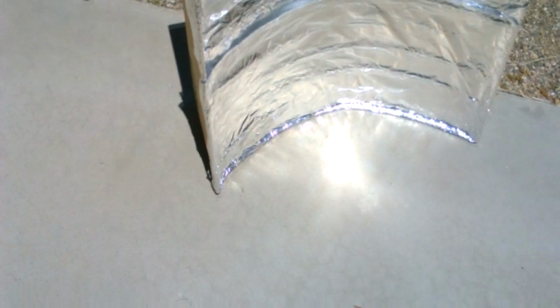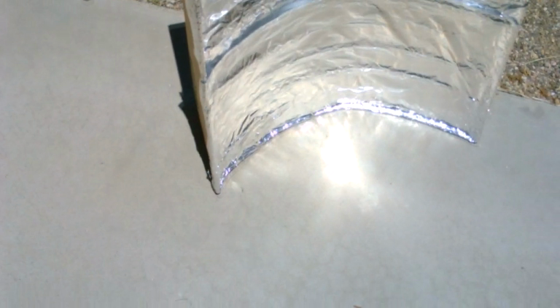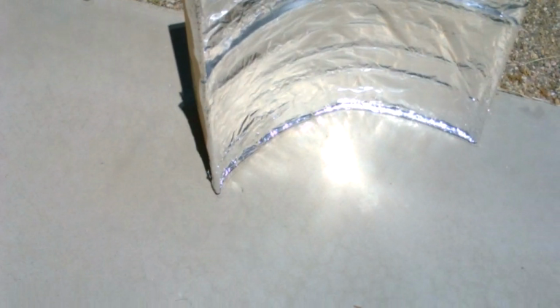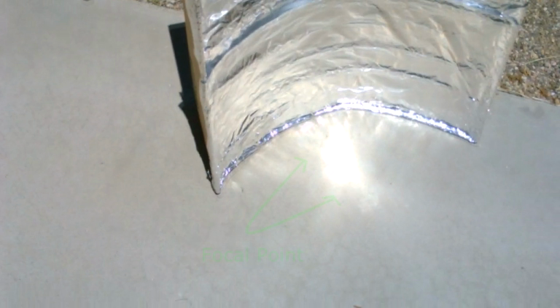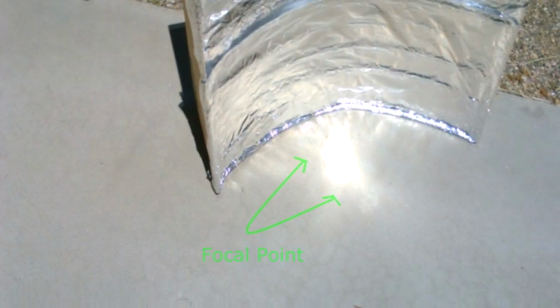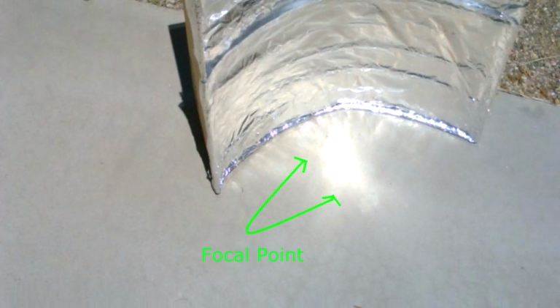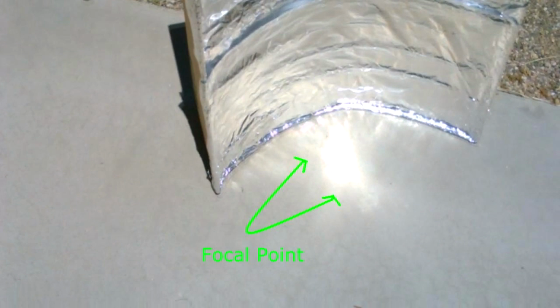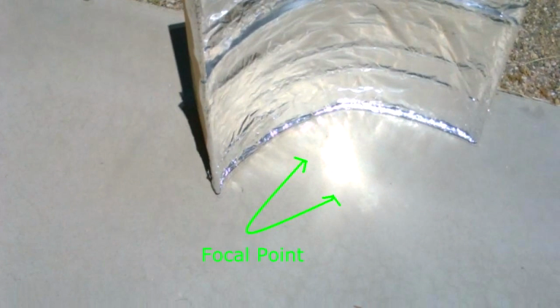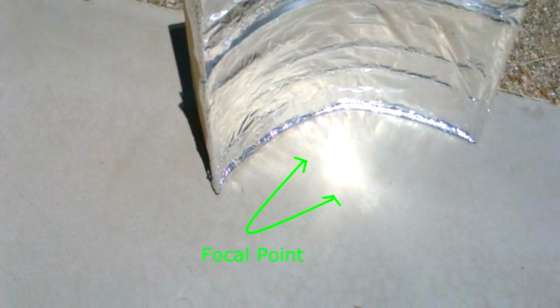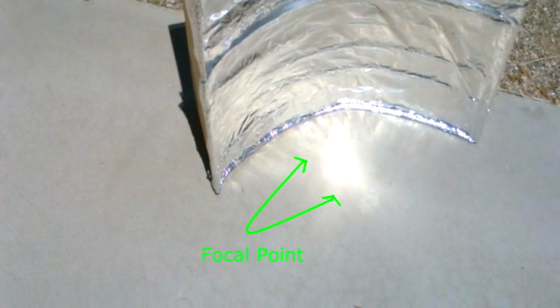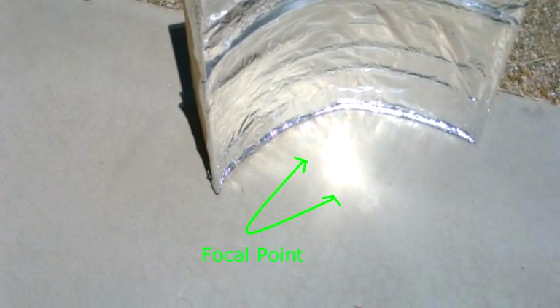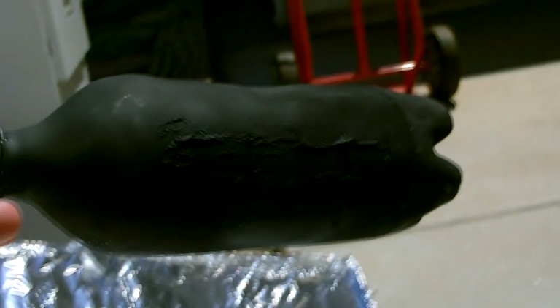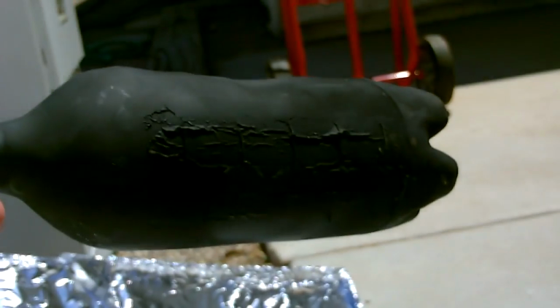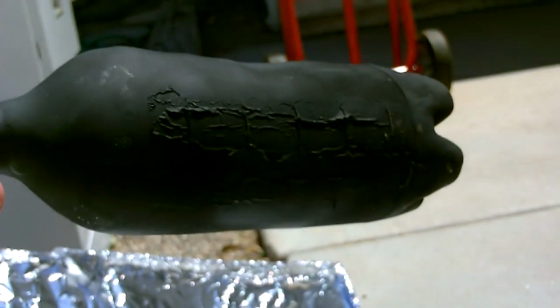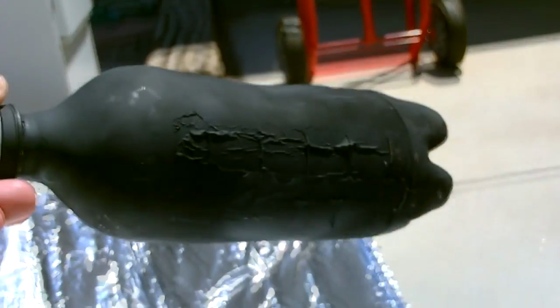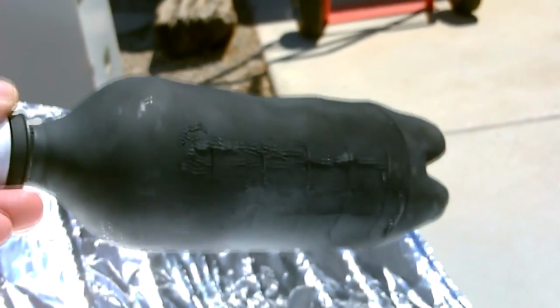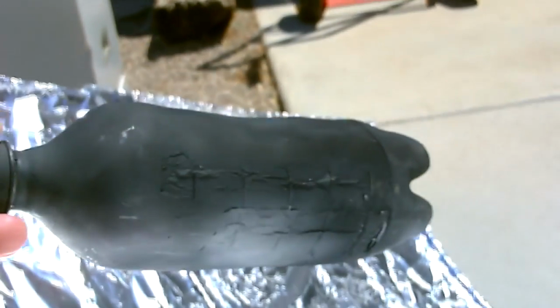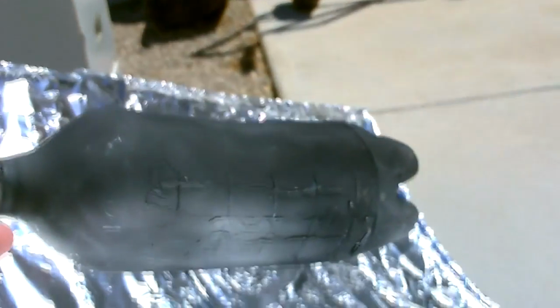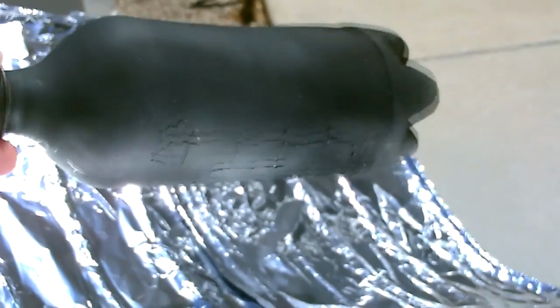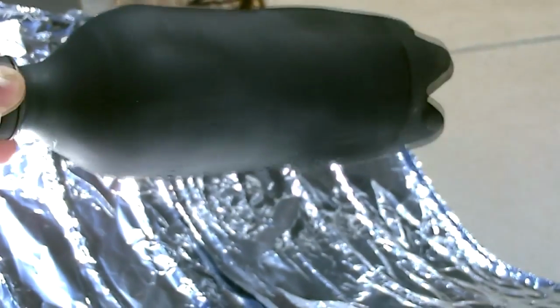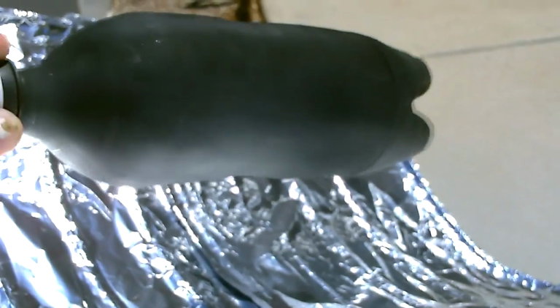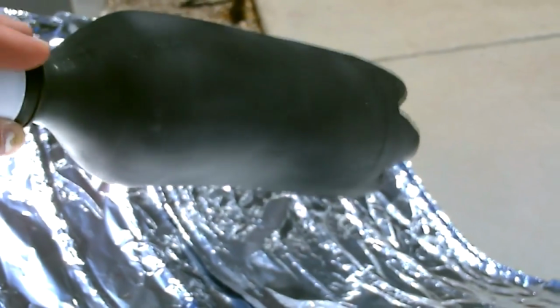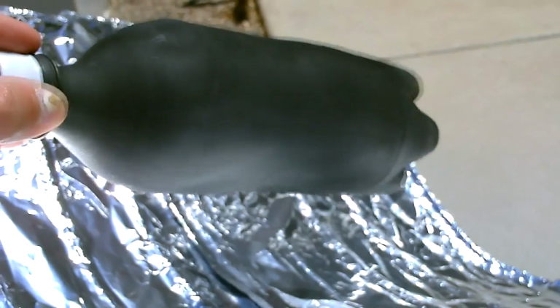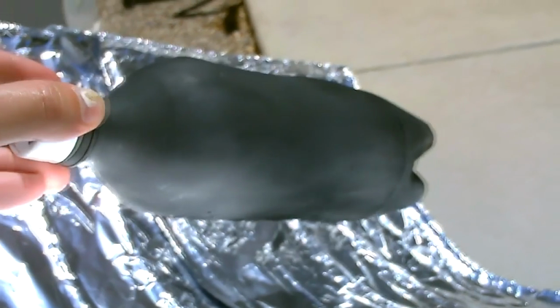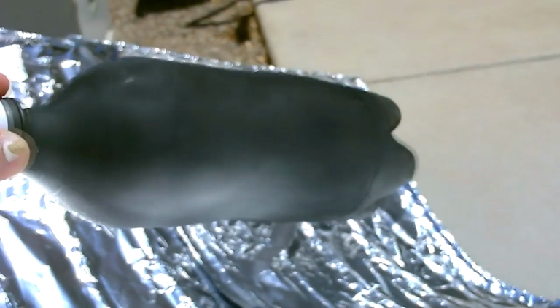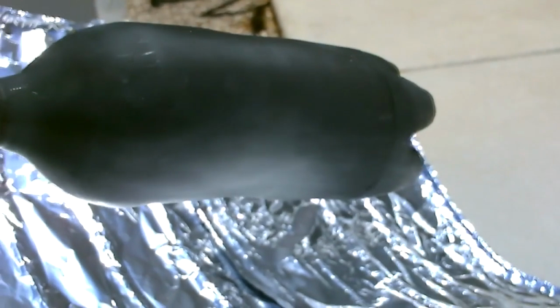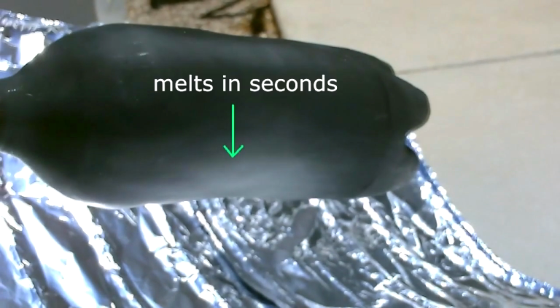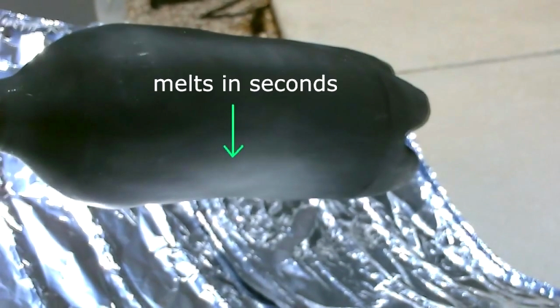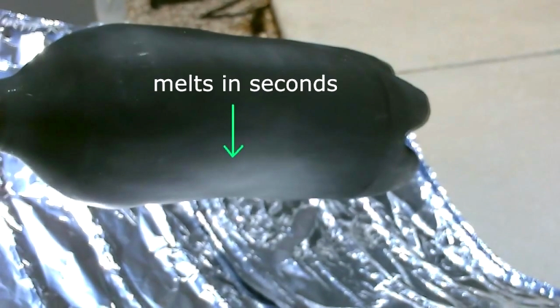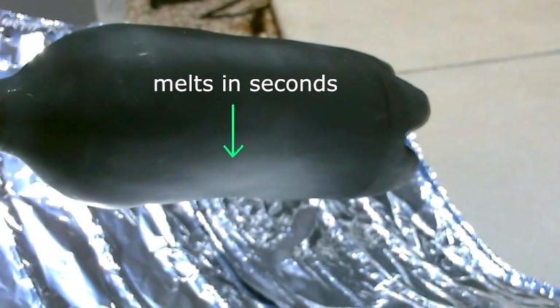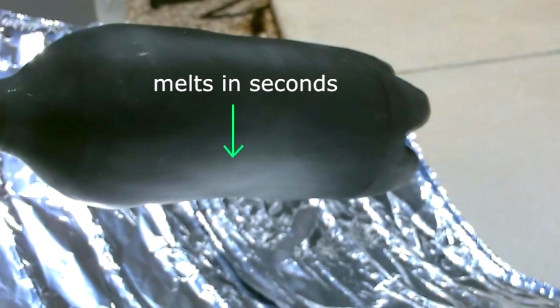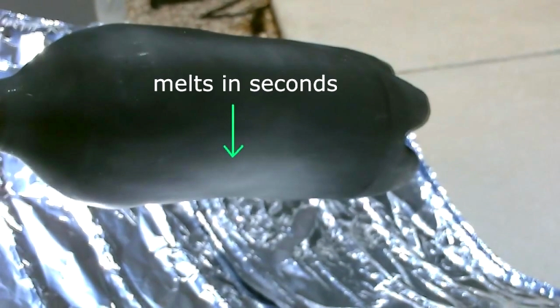There's the focal point of the parabolic trough. Here I am just messing around with the black bottle — I want to see if it melts it and how fast. Super fast, only took seconds.